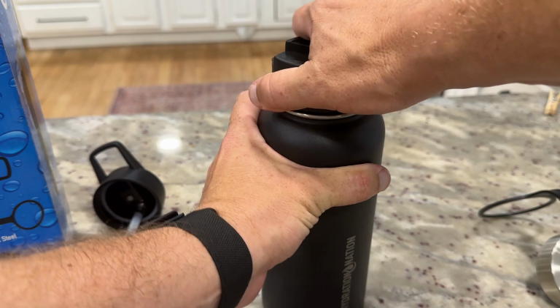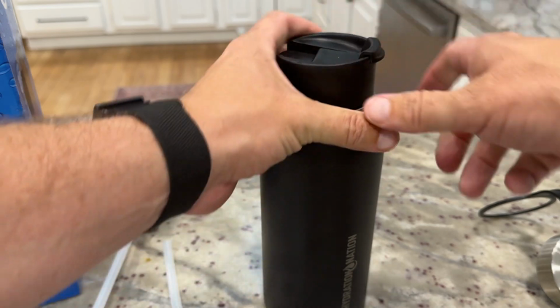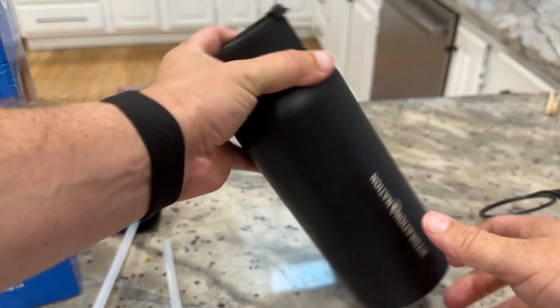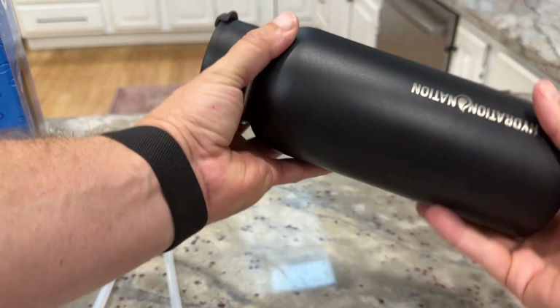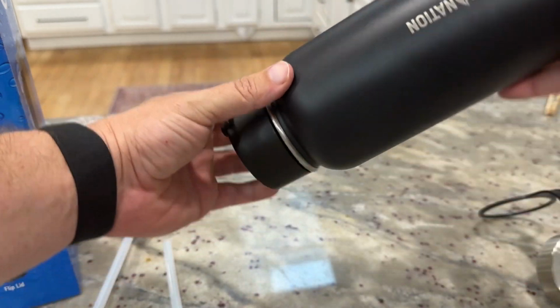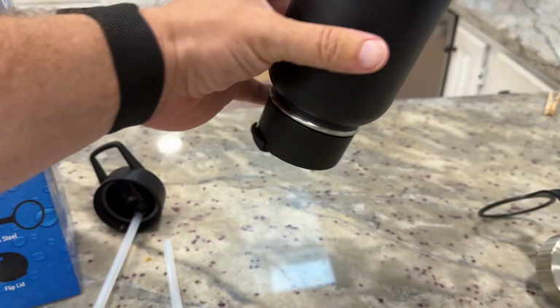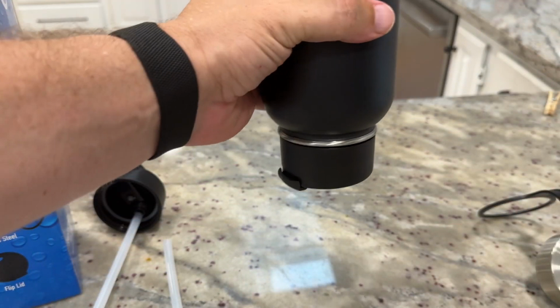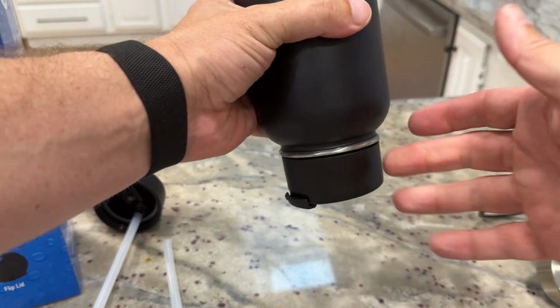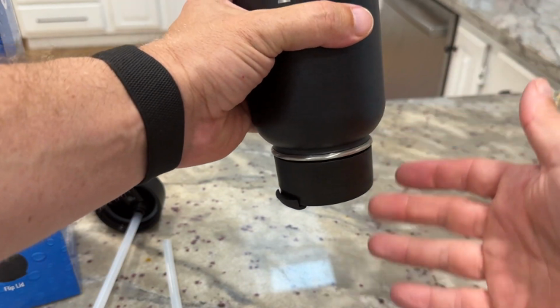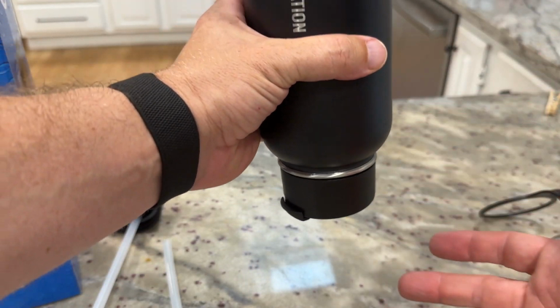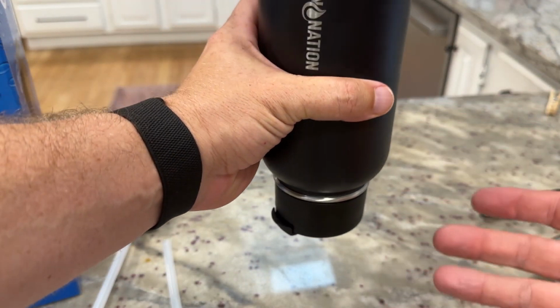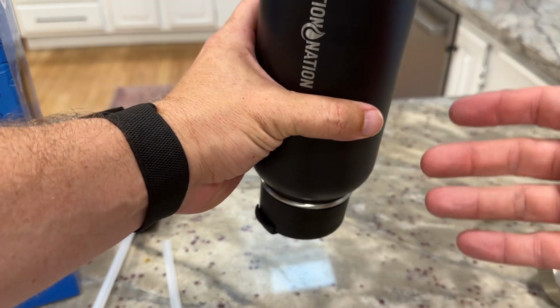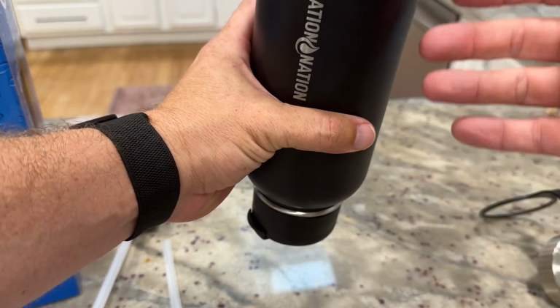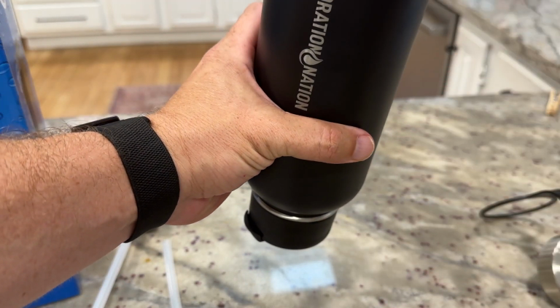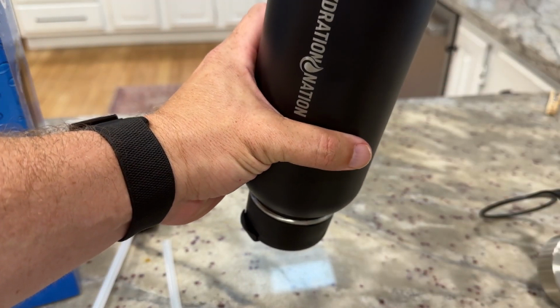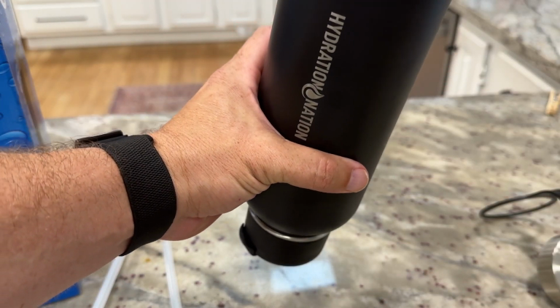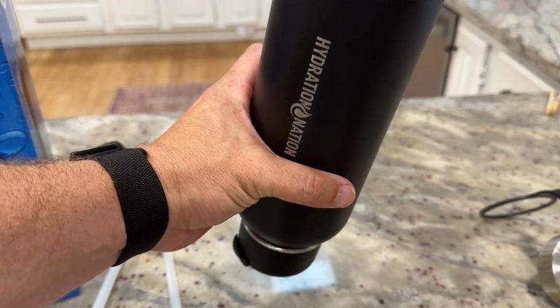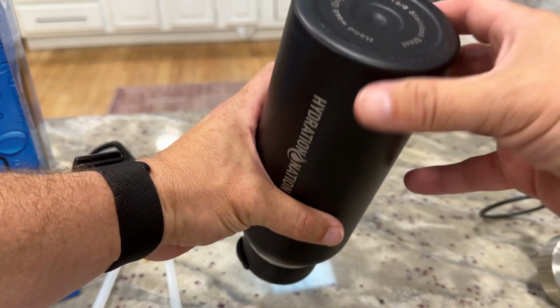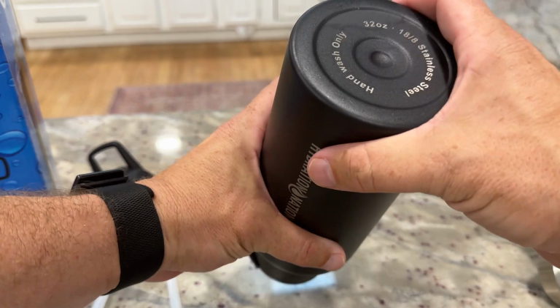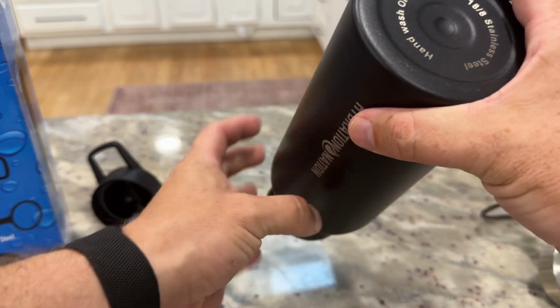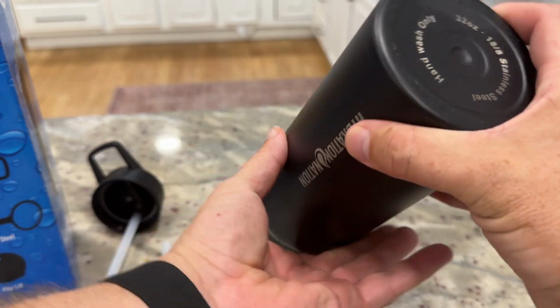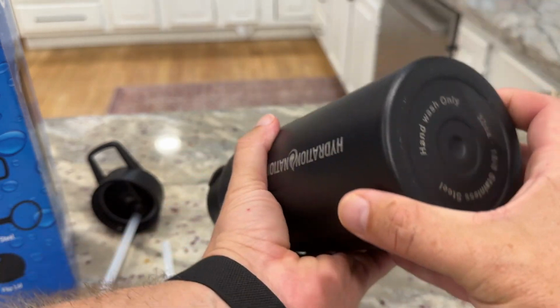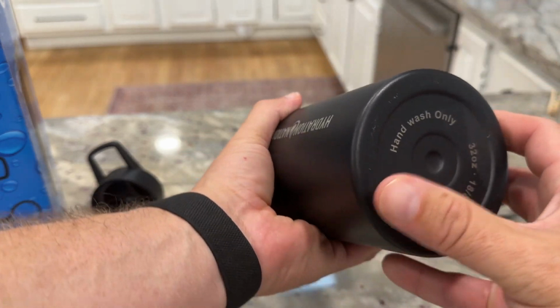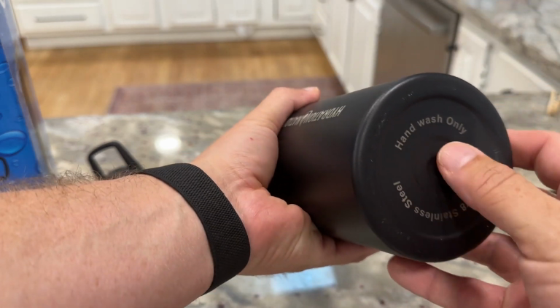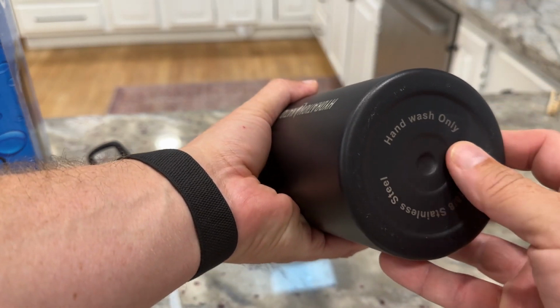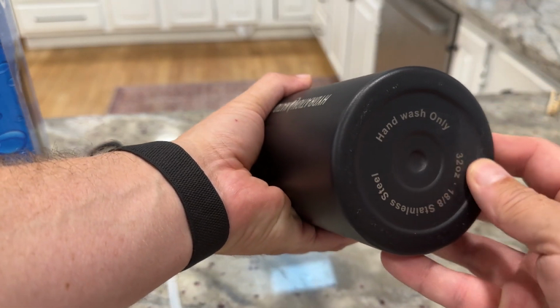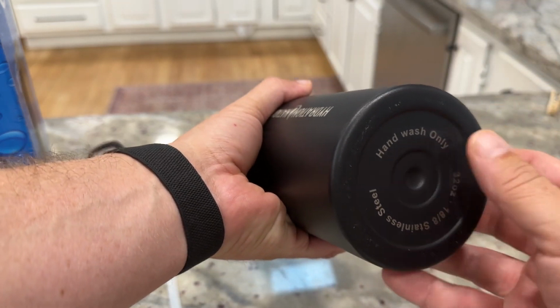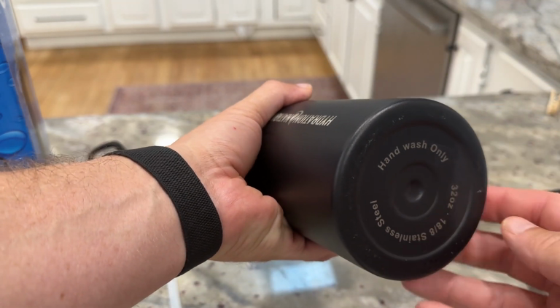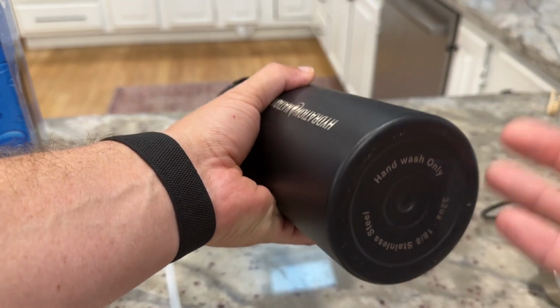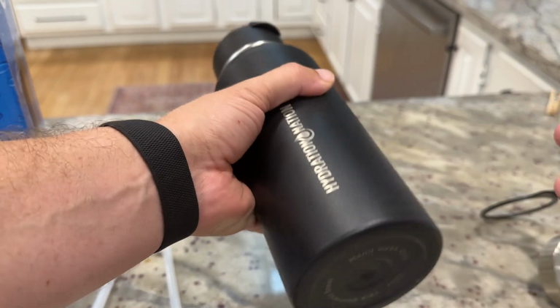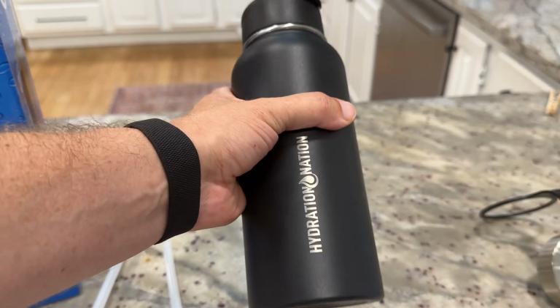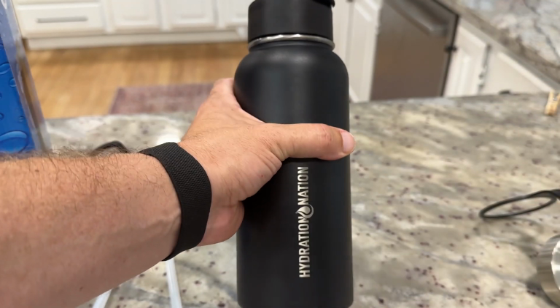All of the lids are leak-proof, so if I turn it over it's not going to drip or have anything coming out. Two little downsides — not the end of the world though. One is they recommend hand washing only; don't put it in the dishwasher.